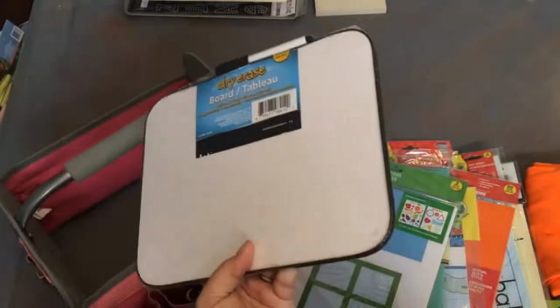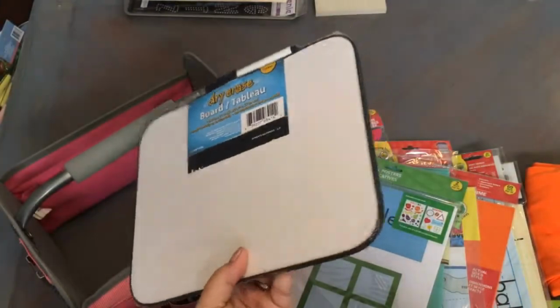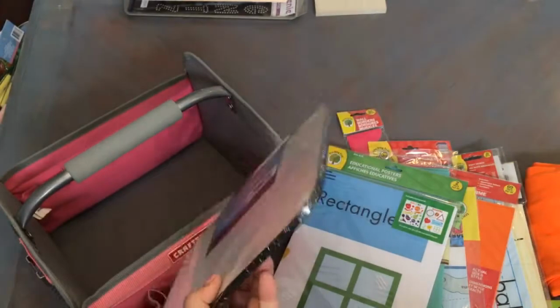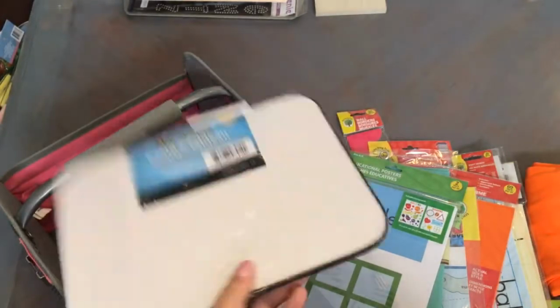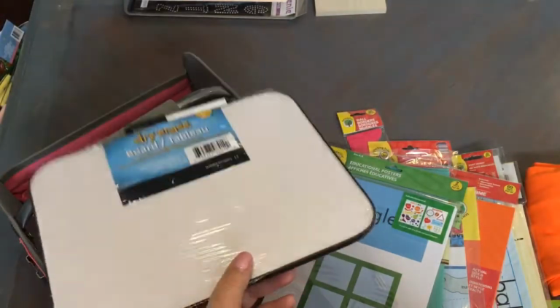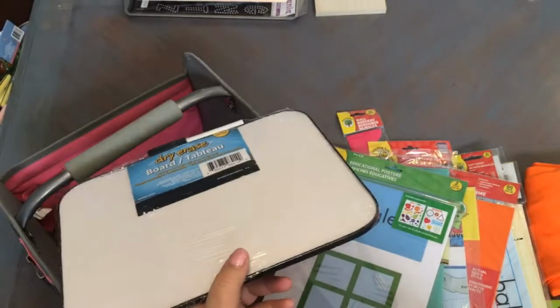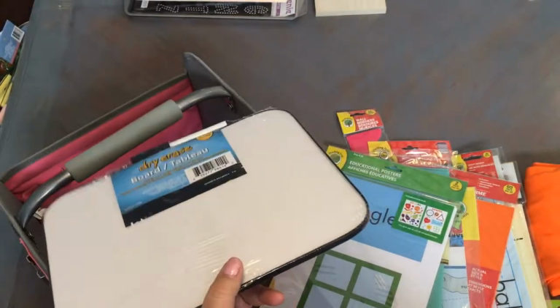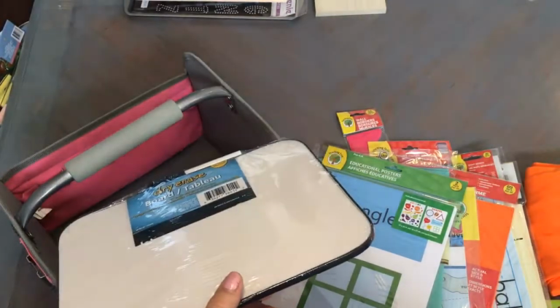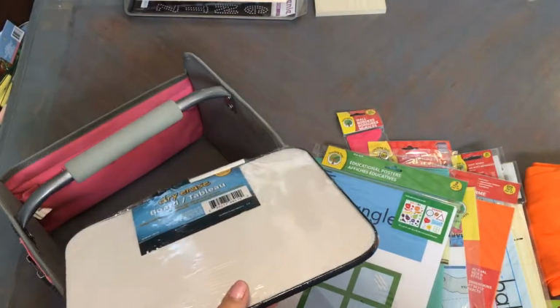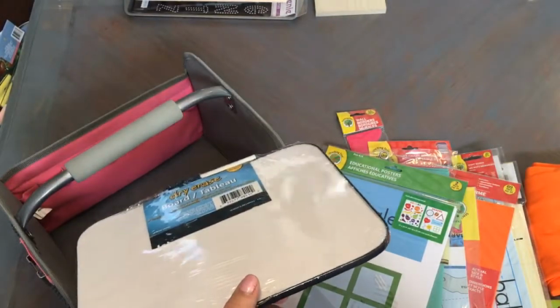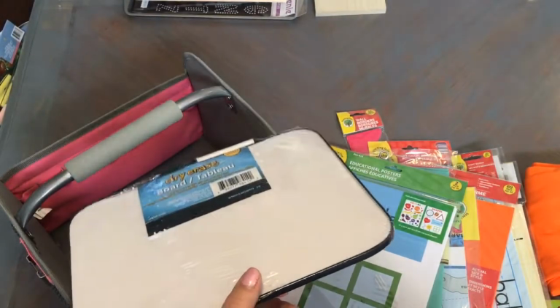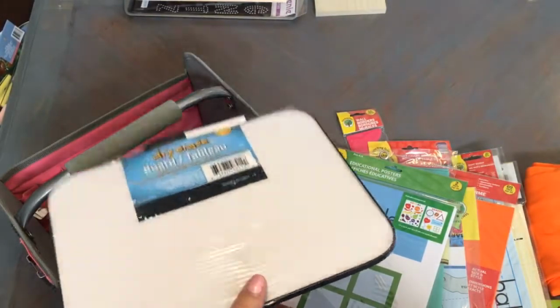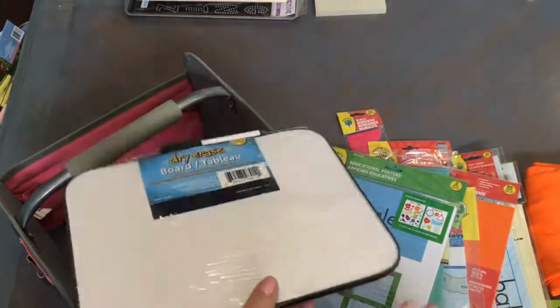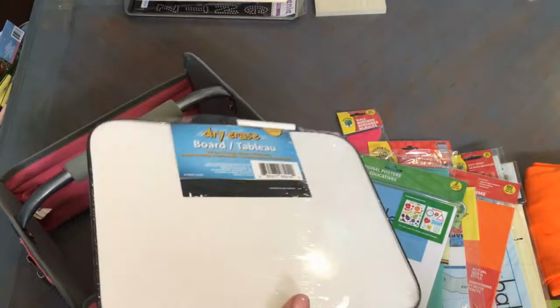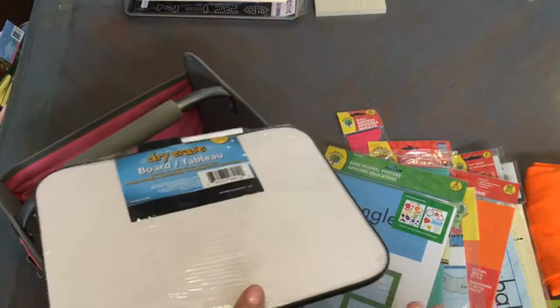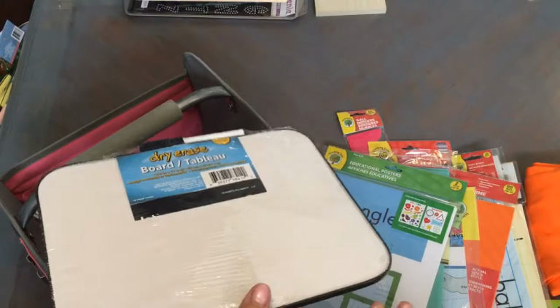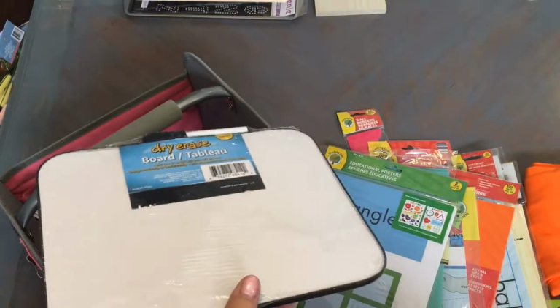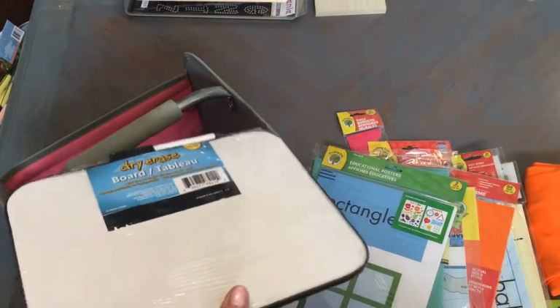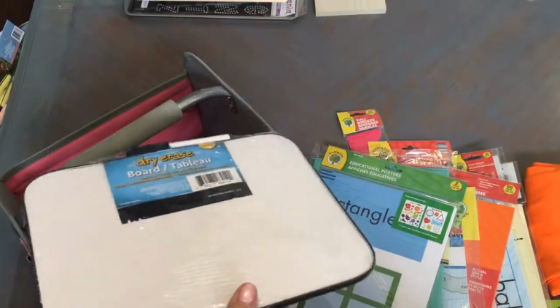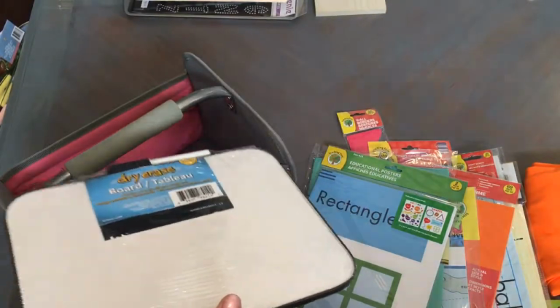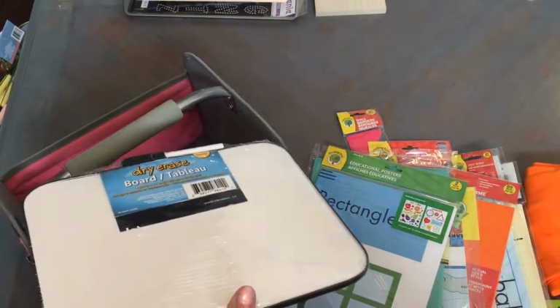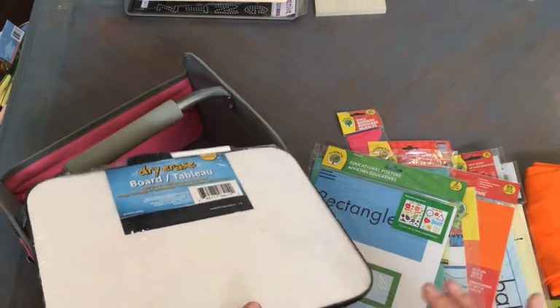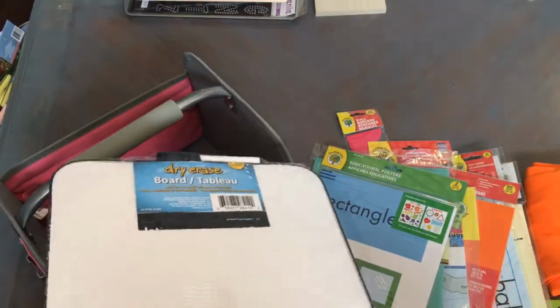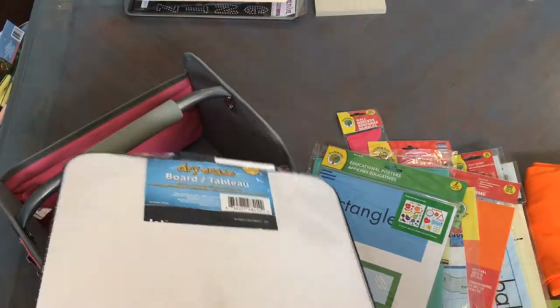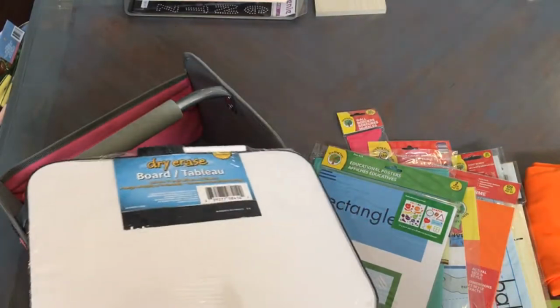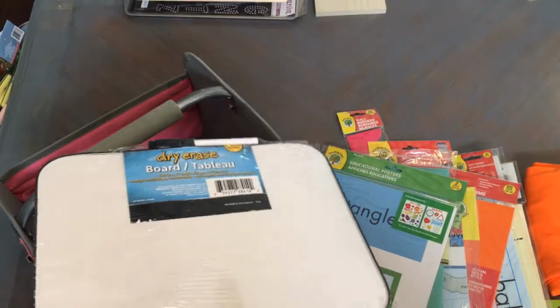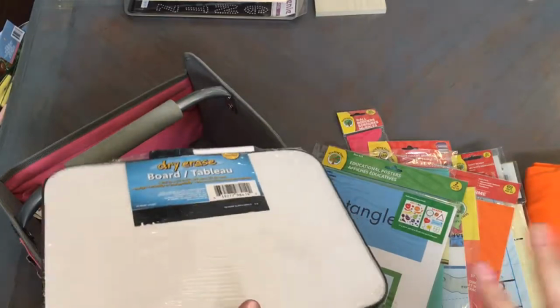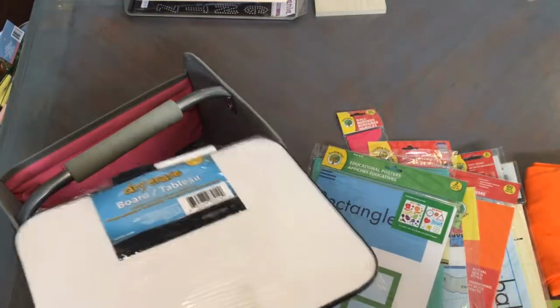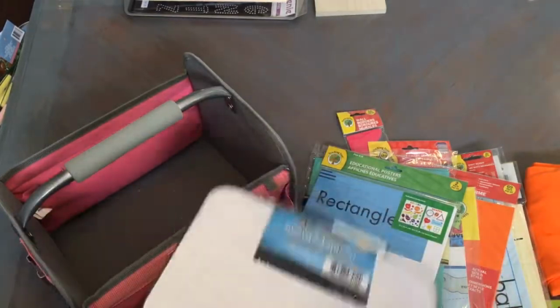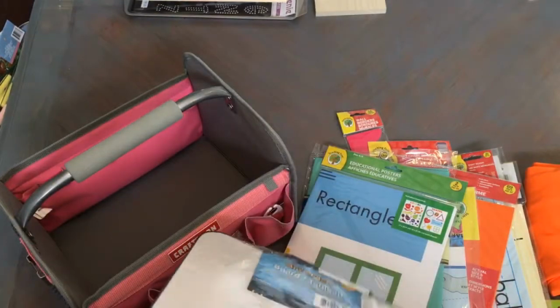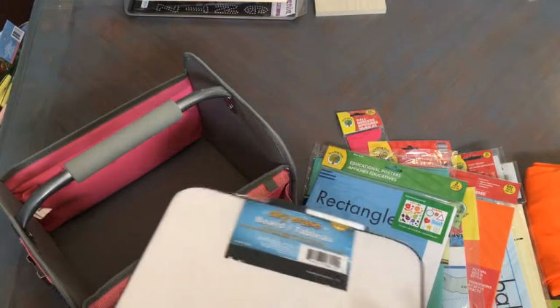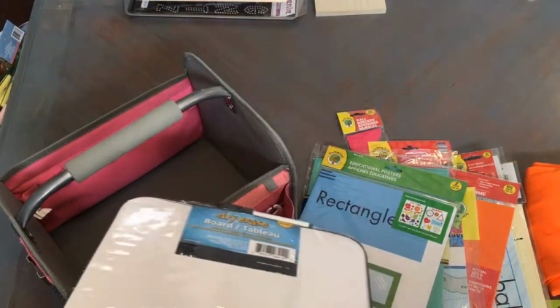All in all, I spent about fifteen dollars and I have a lot of things to create my backdrop. Now I'm going to get started and show you how I'm going to create my backdrop.